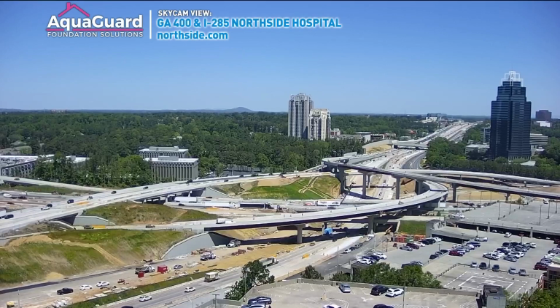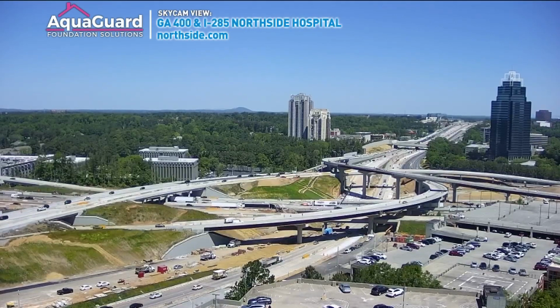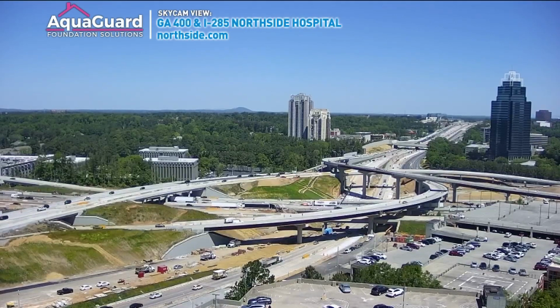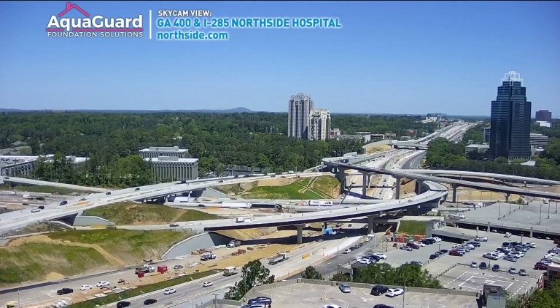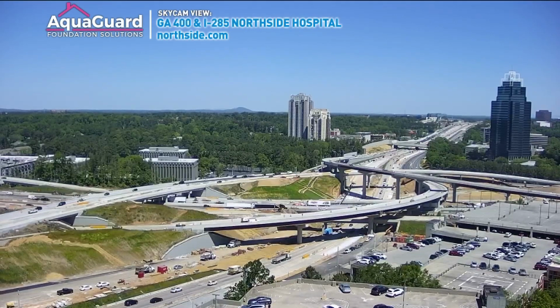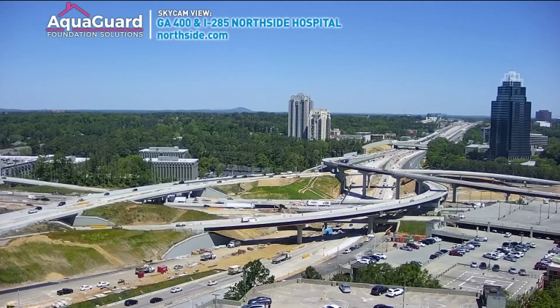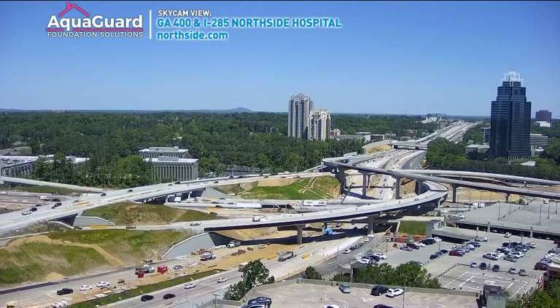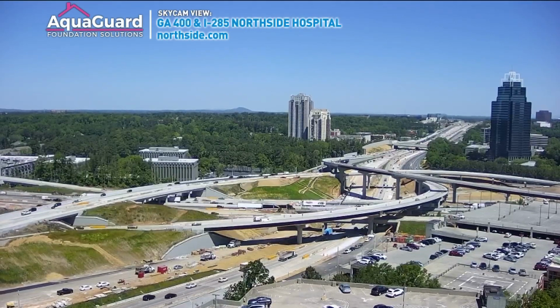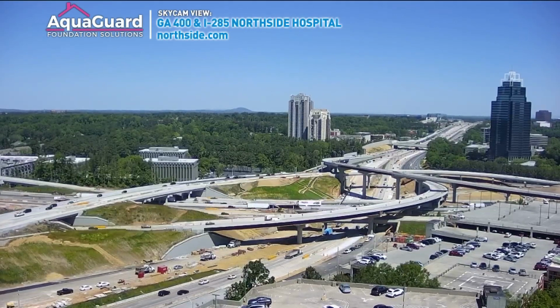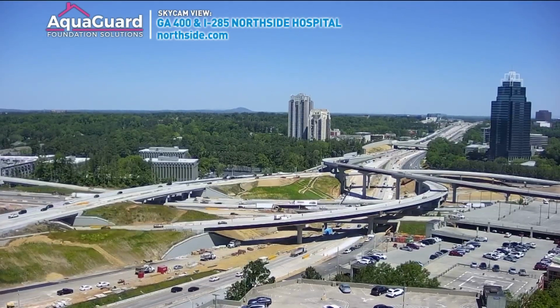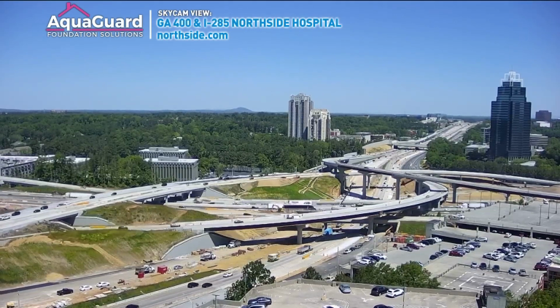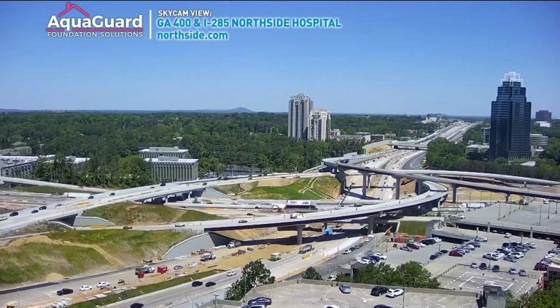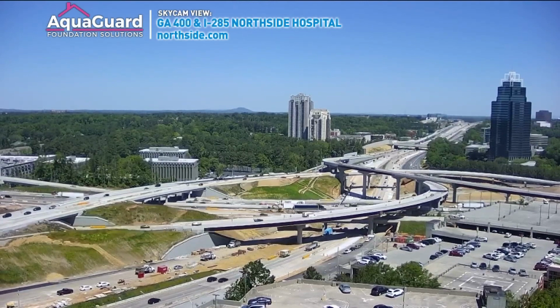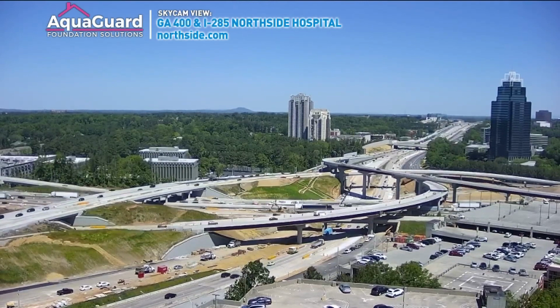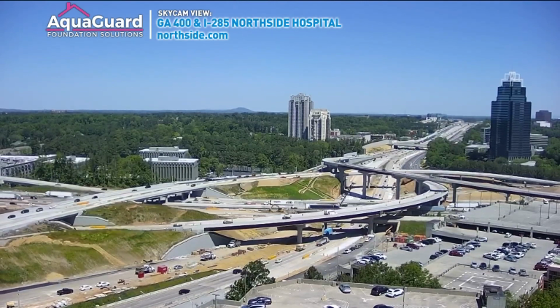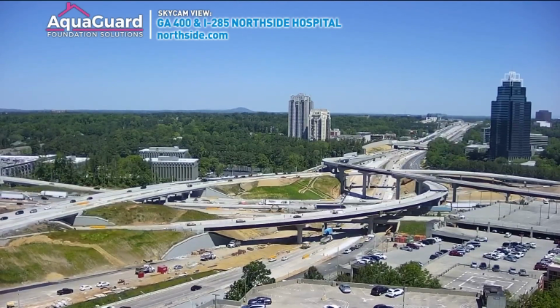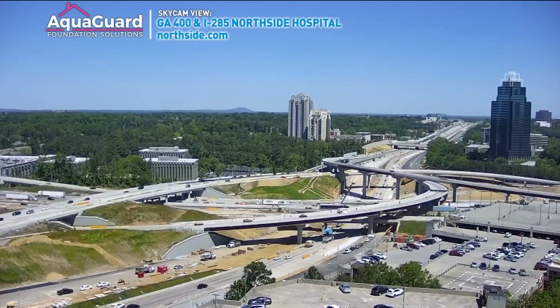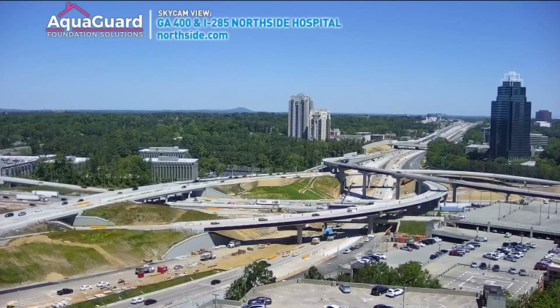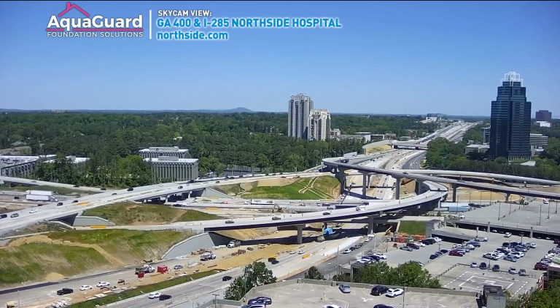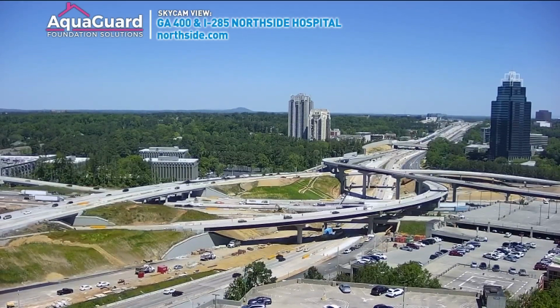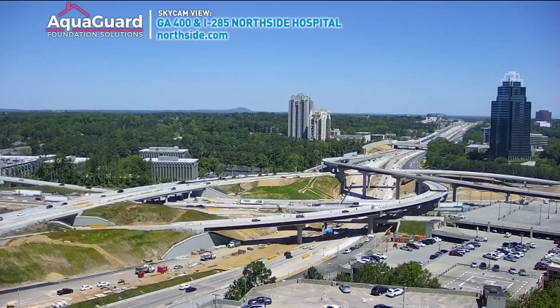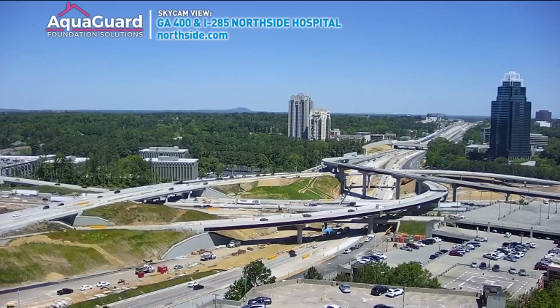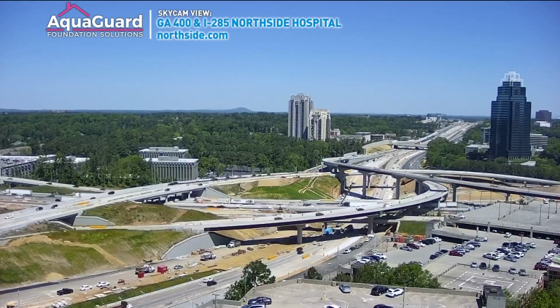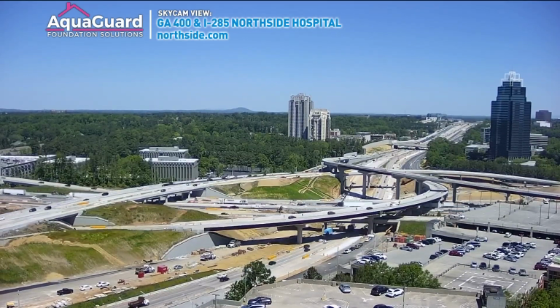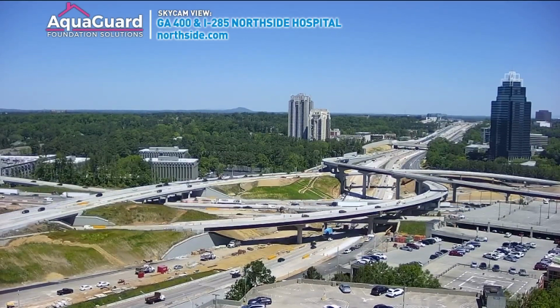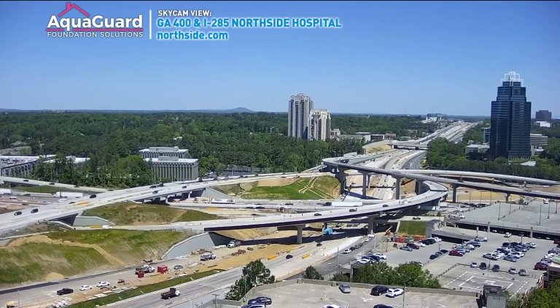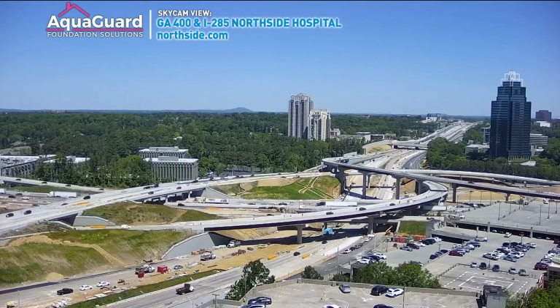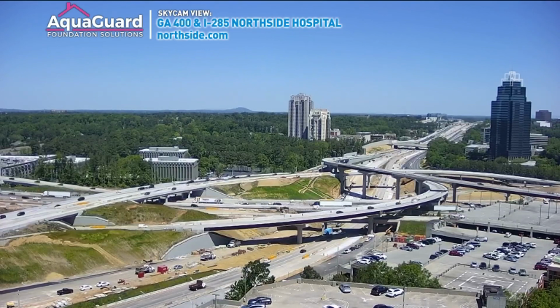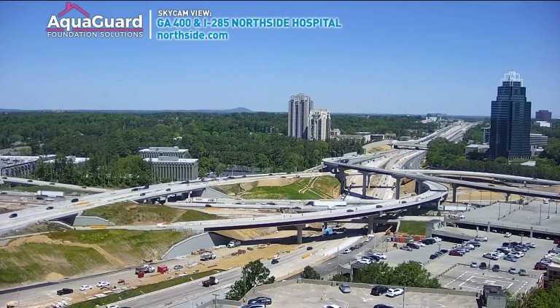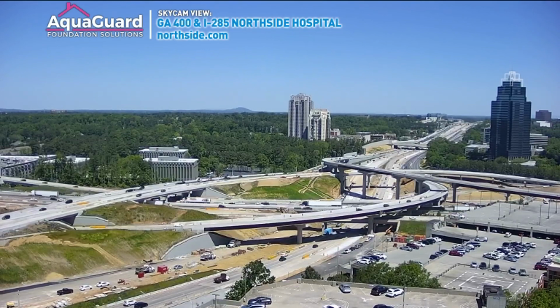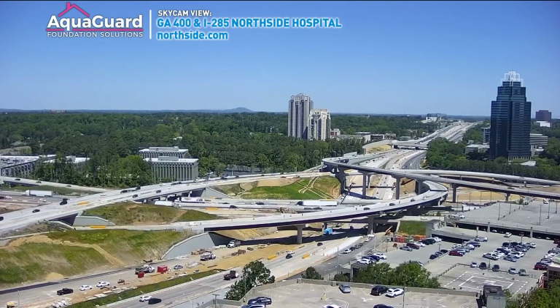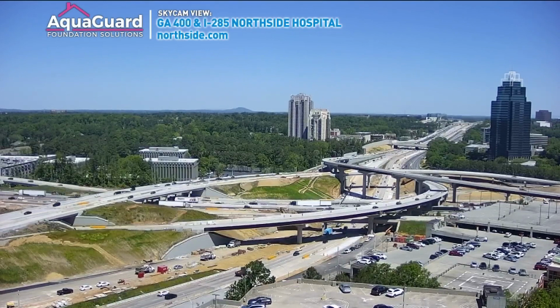We're taking you outside now for a live look in Sandy Springs. We have an update to a new traffic pattern creating some chaos on a major Metro Atlanta interchange, as if we need that for the highways, right?